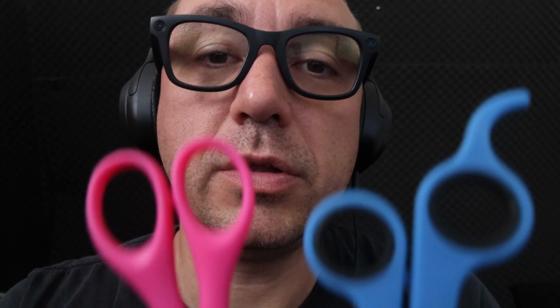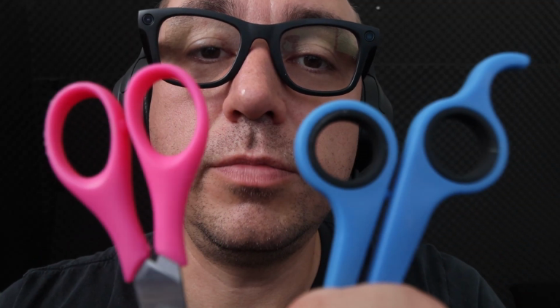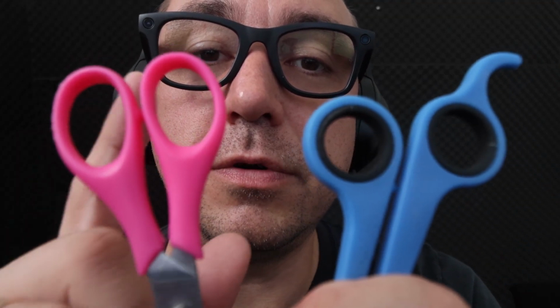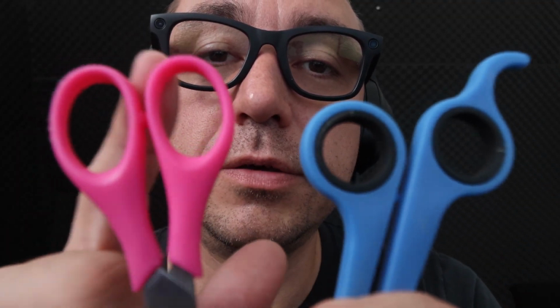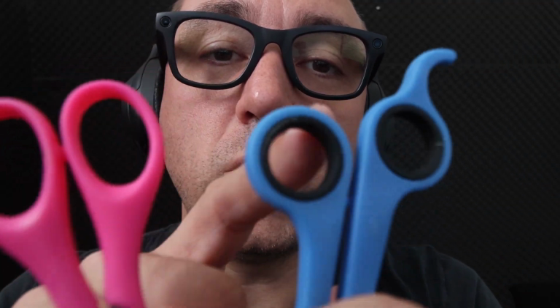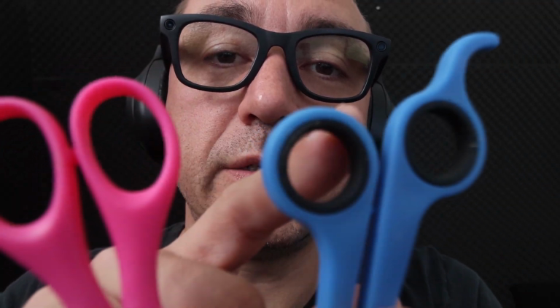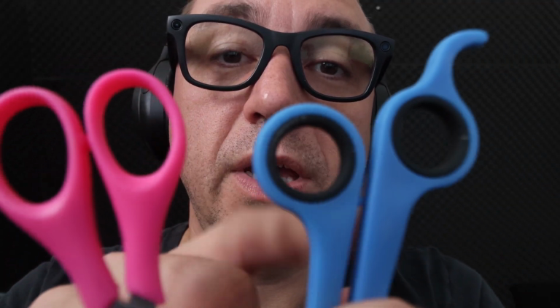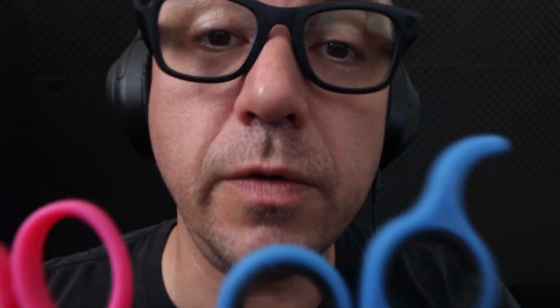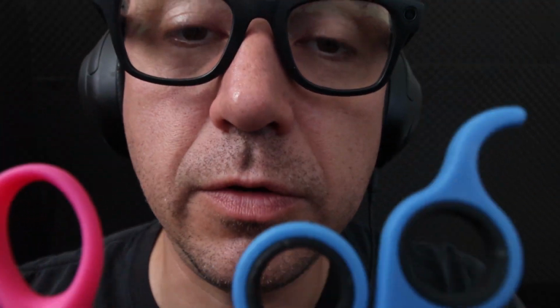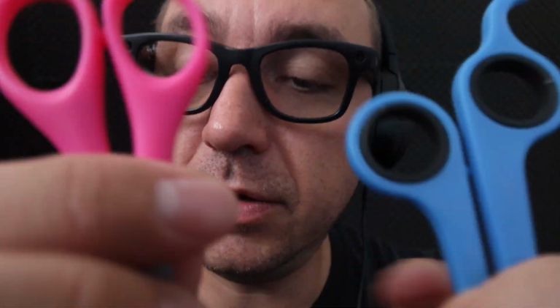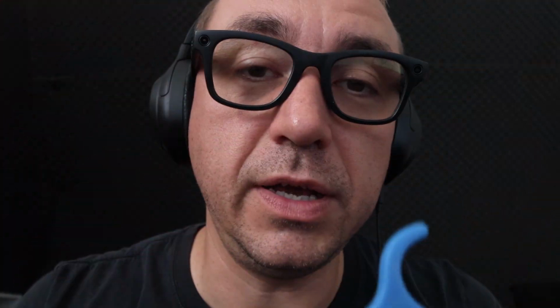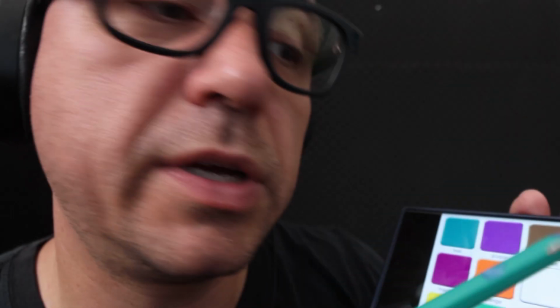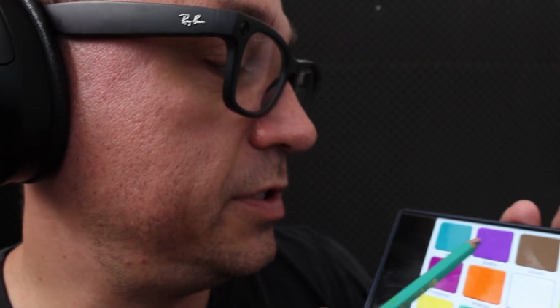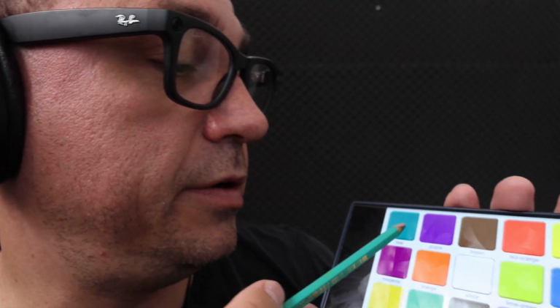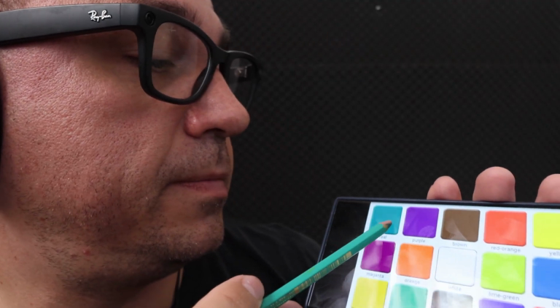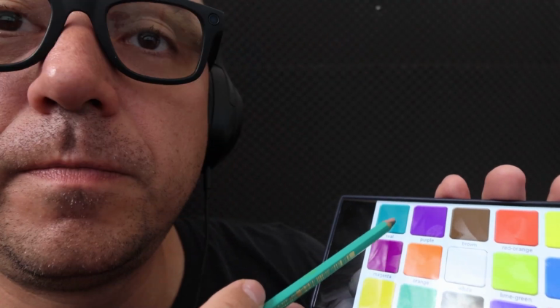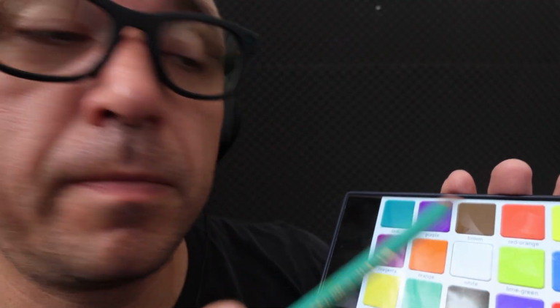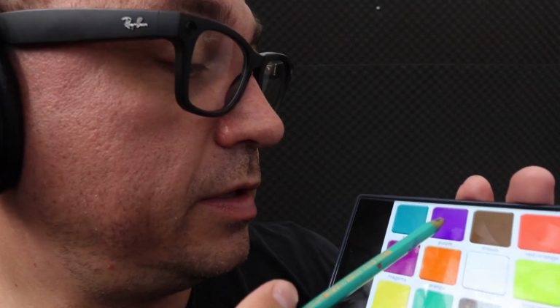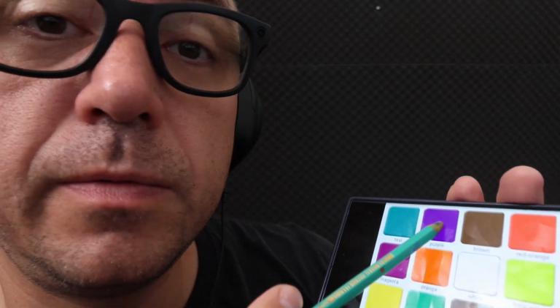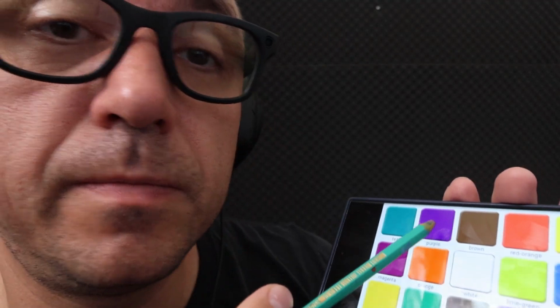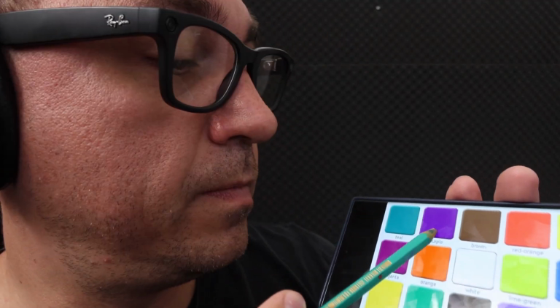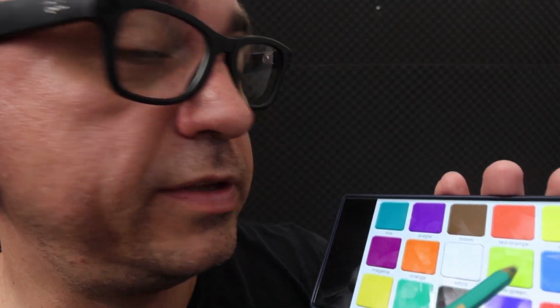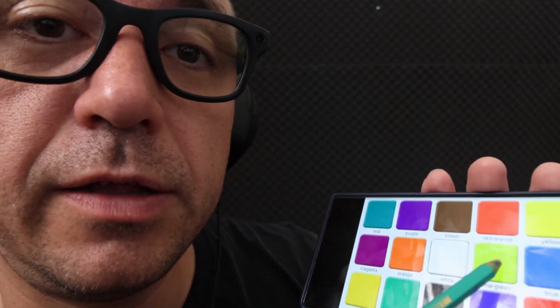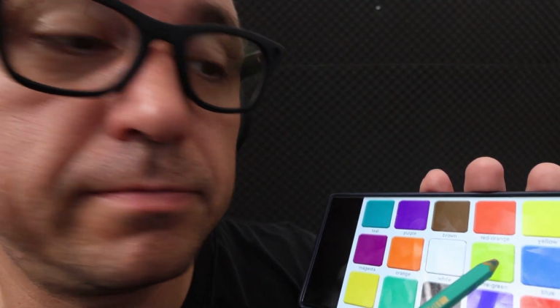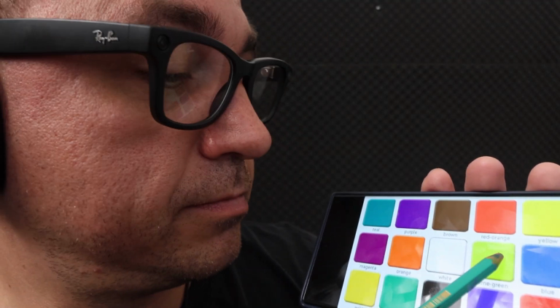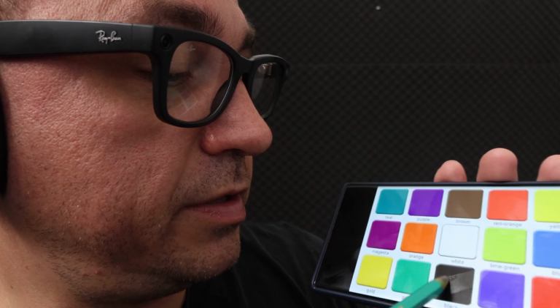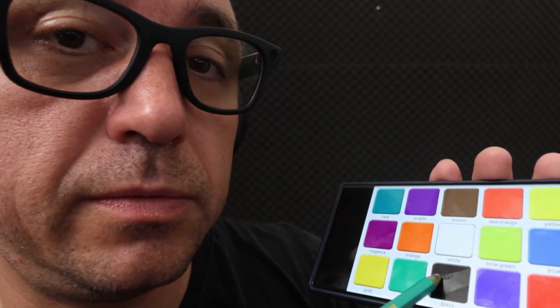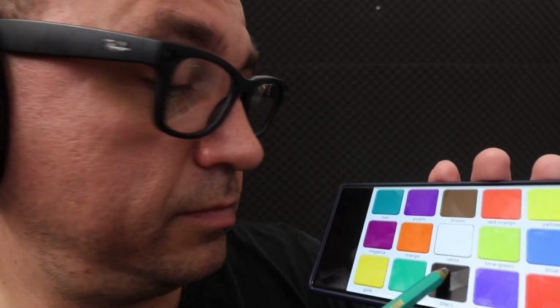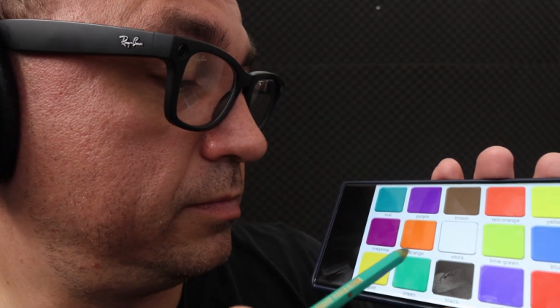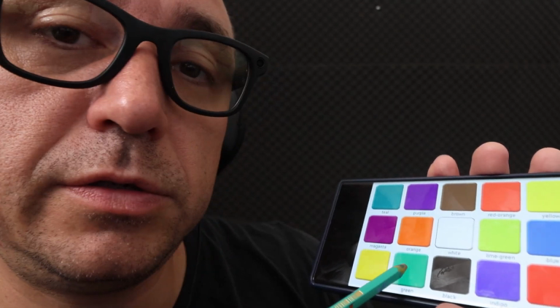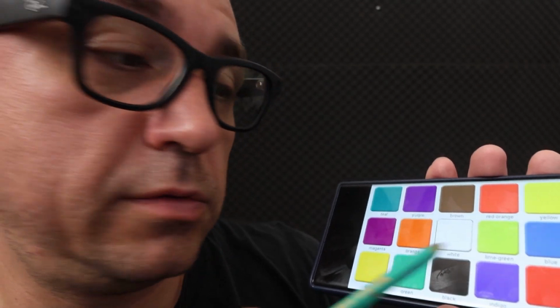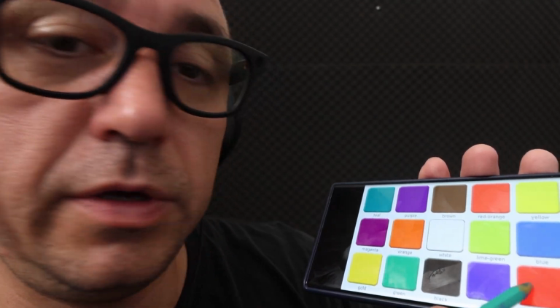What color do we prefer — pink or white? Oh, that's blue. Very nice. What color do we see here? And here. What is that color? And this one? And this?